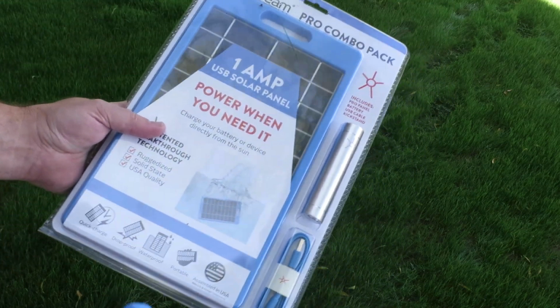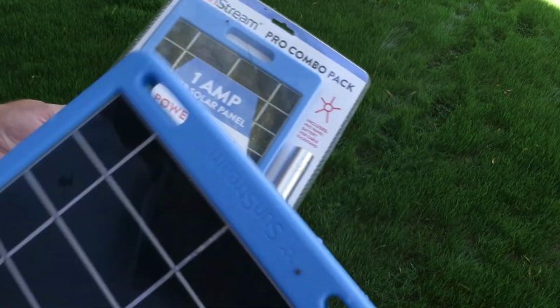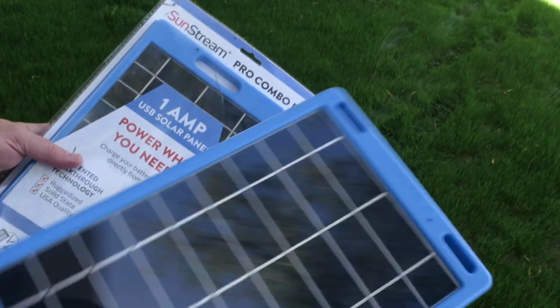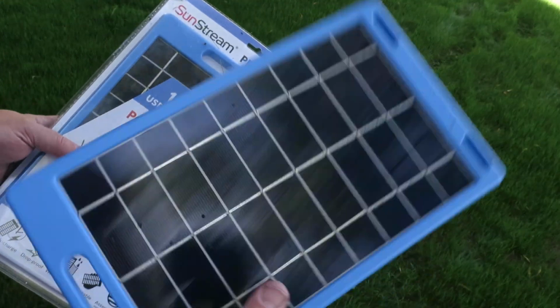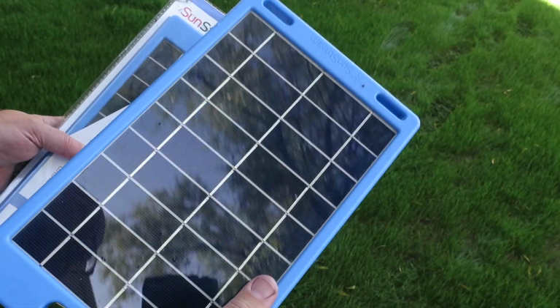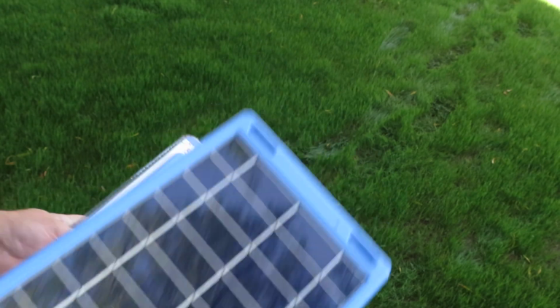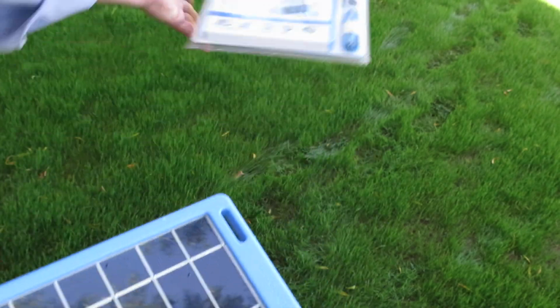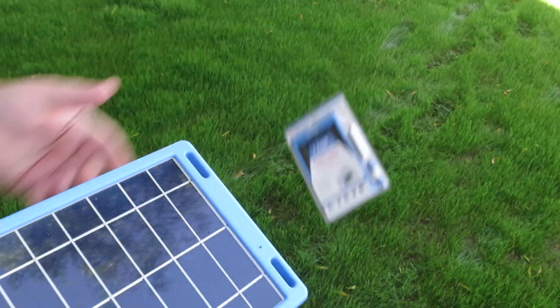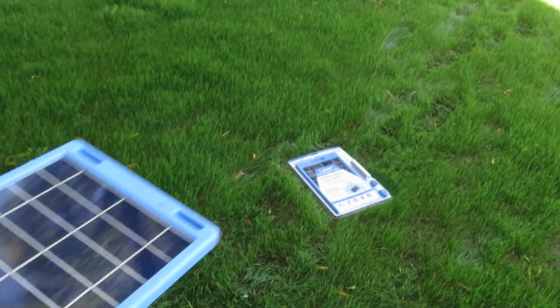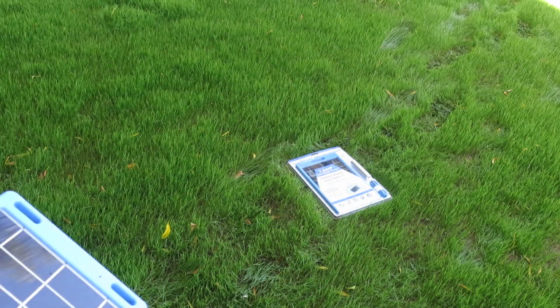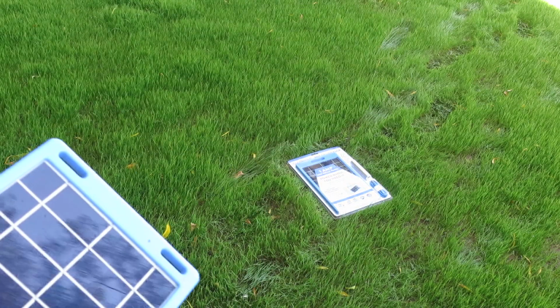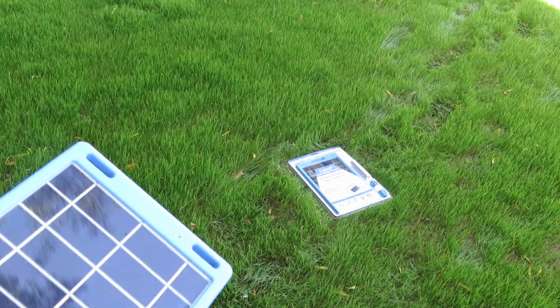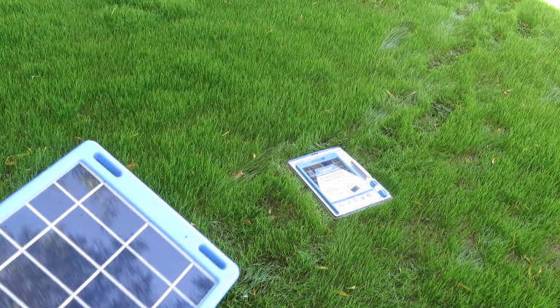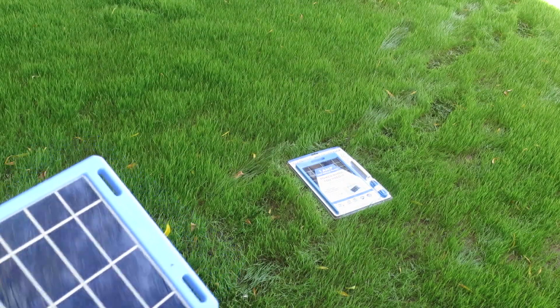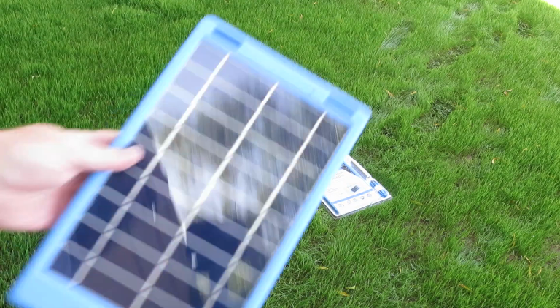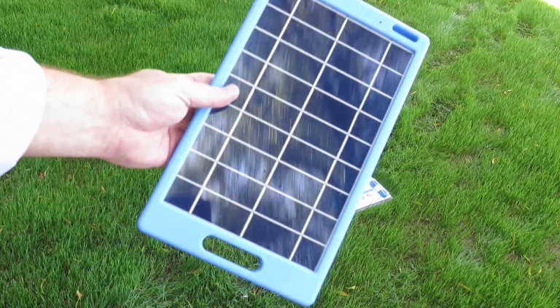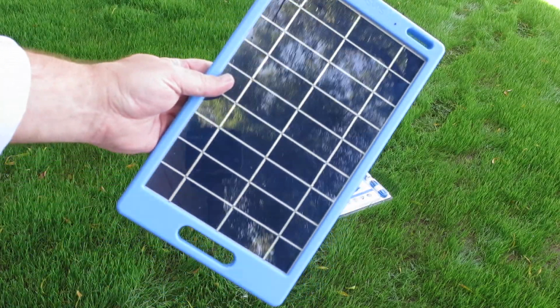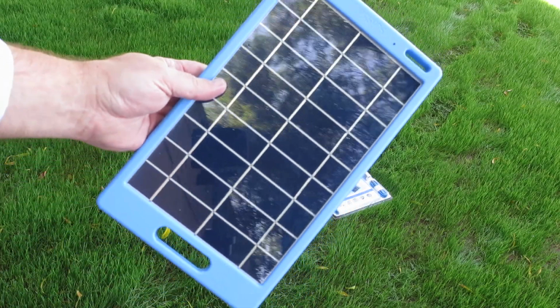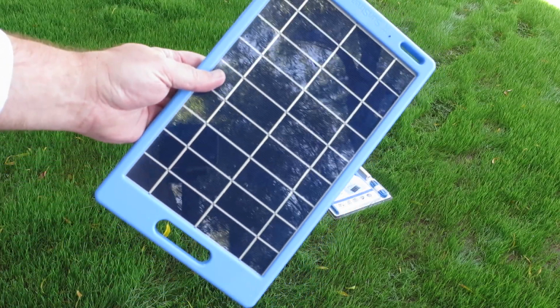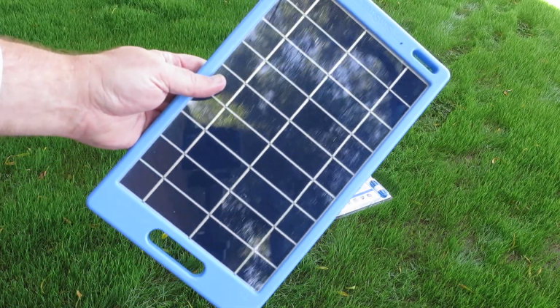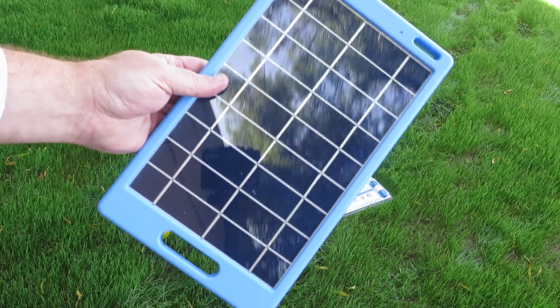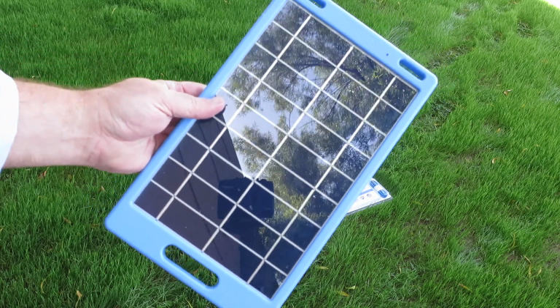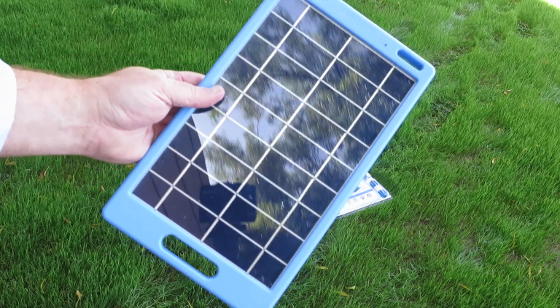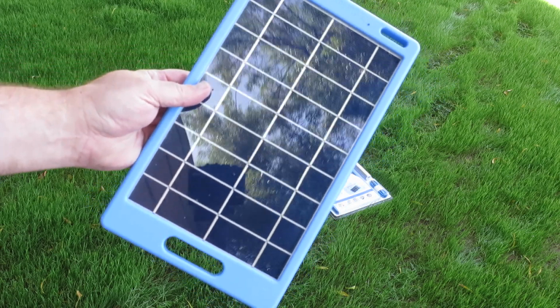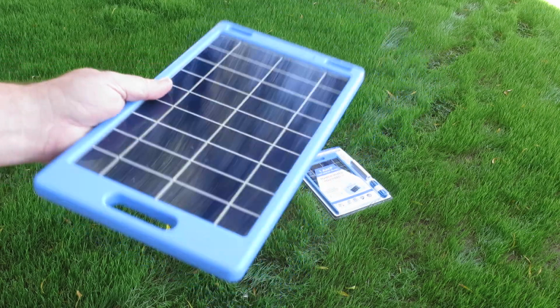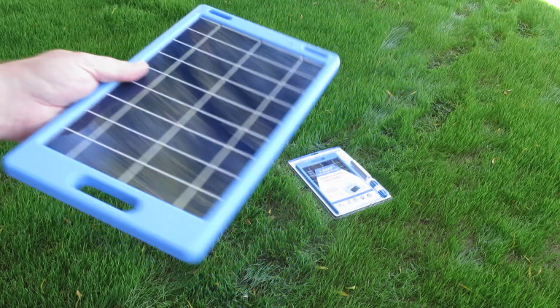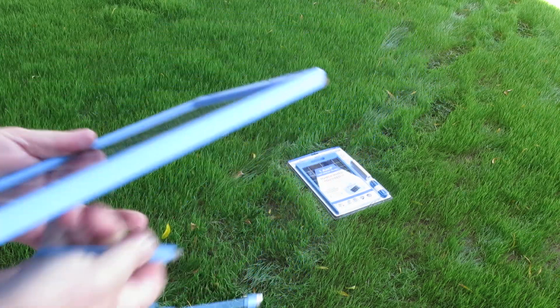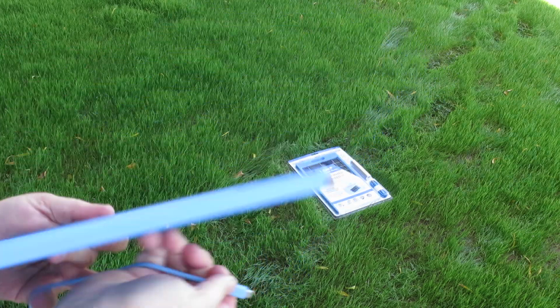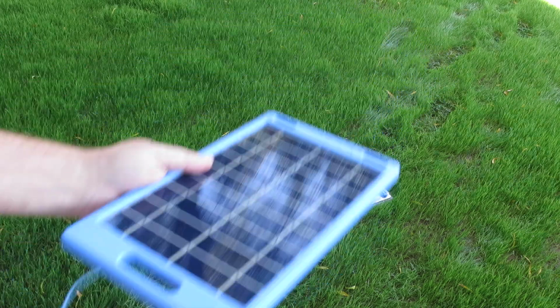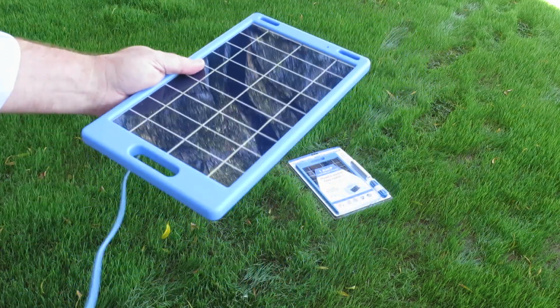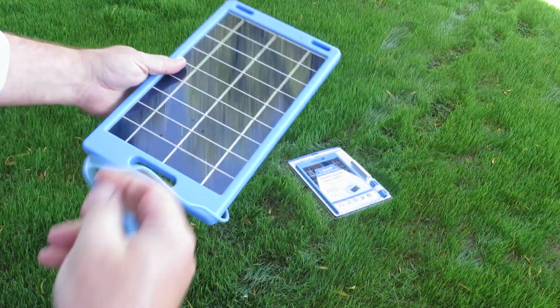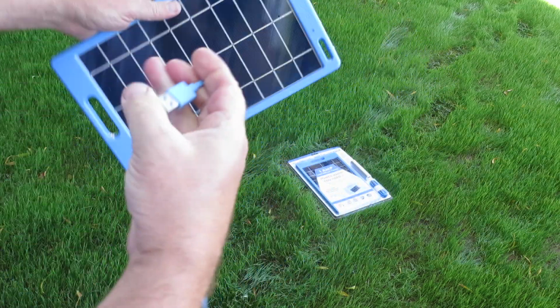I wanted to show you this — I have one already opened. The thing can take a fall. This right in here is the SunStream USB solar panel.